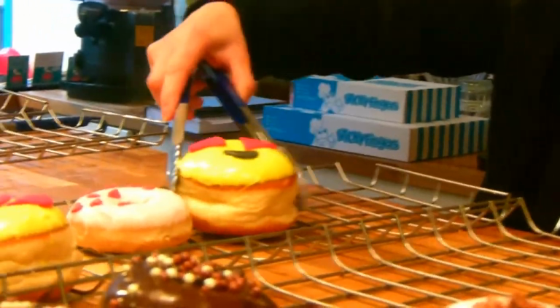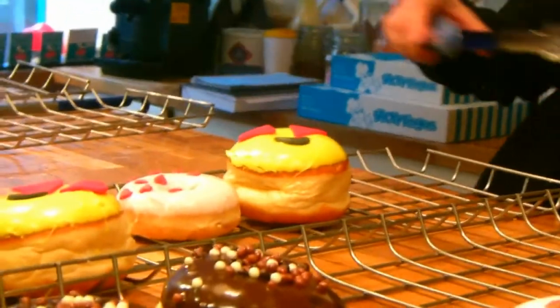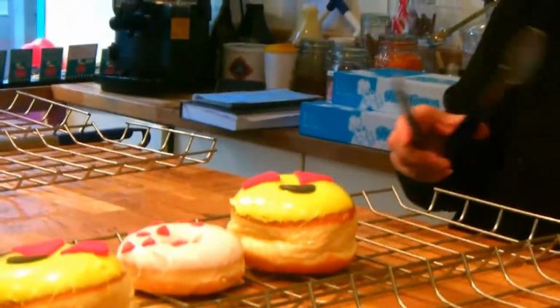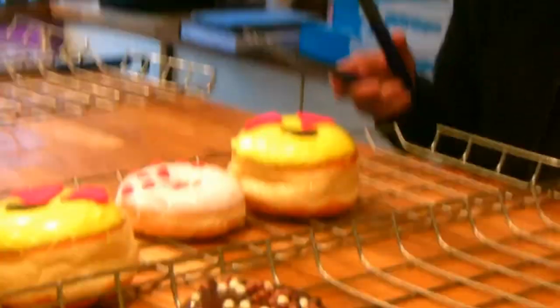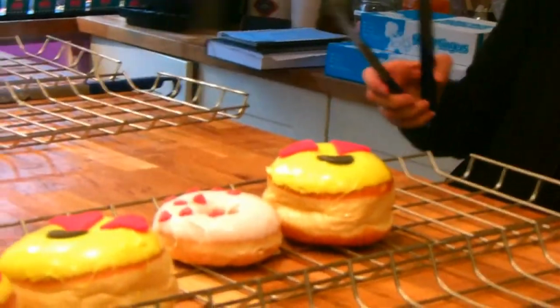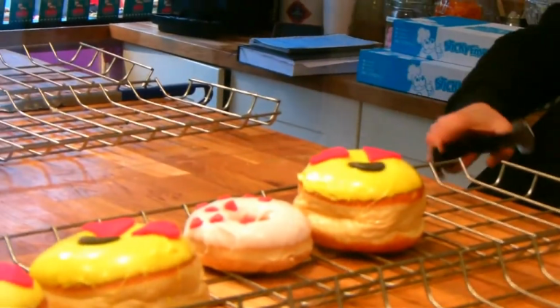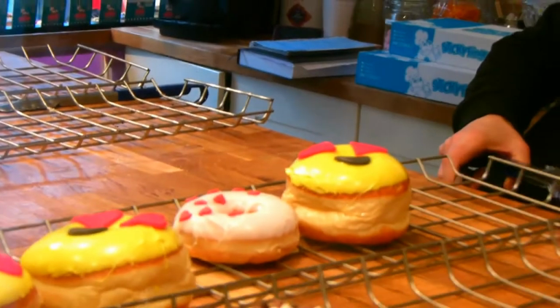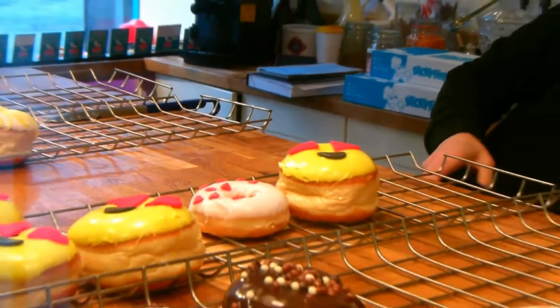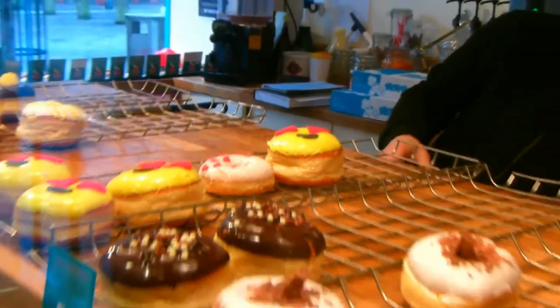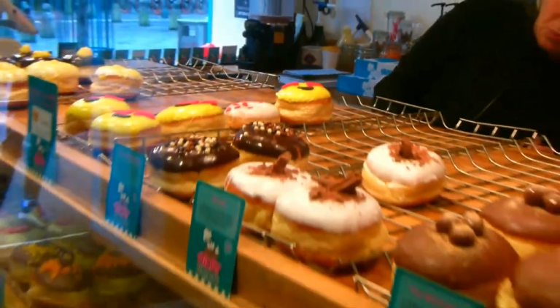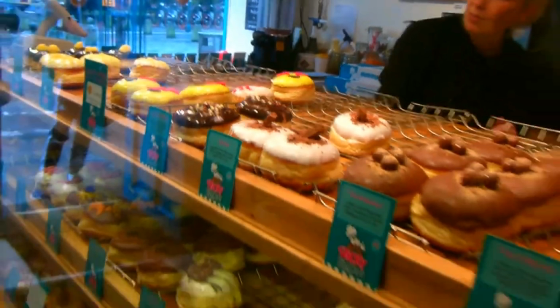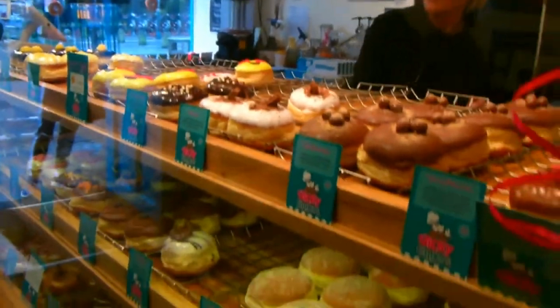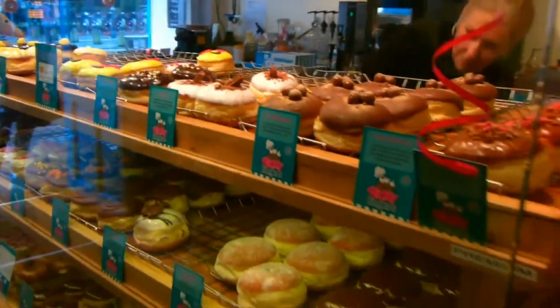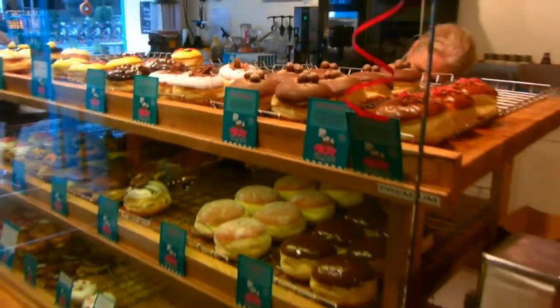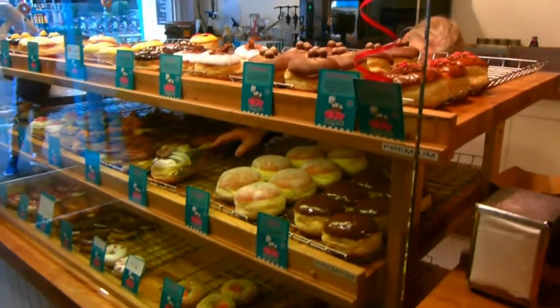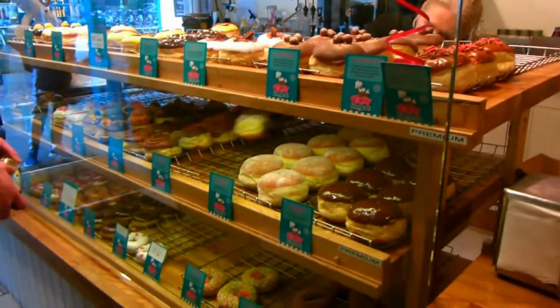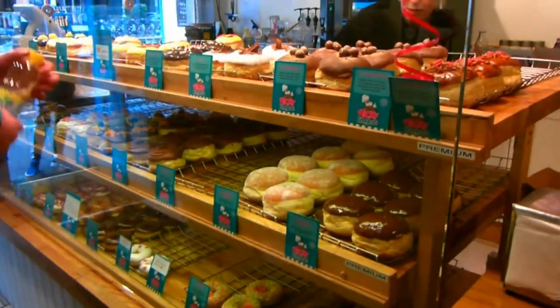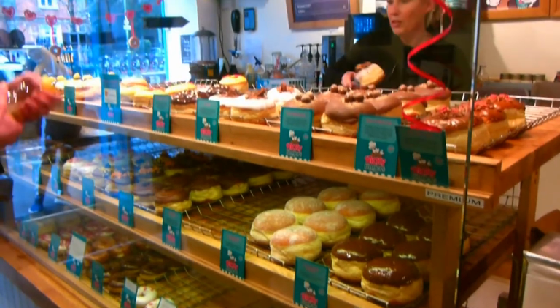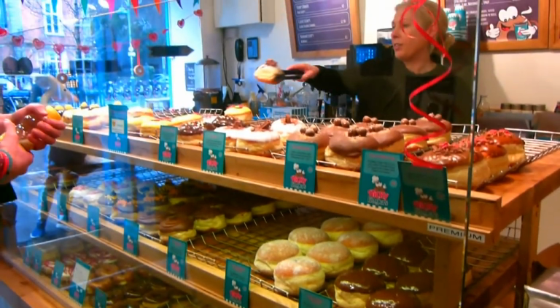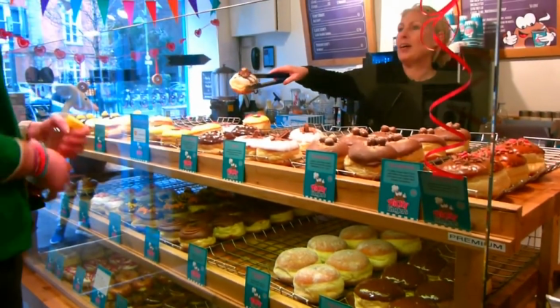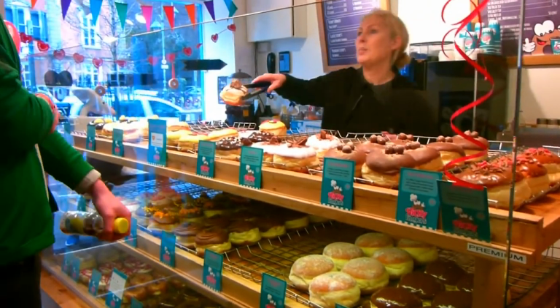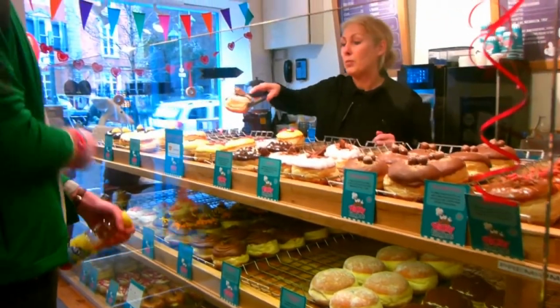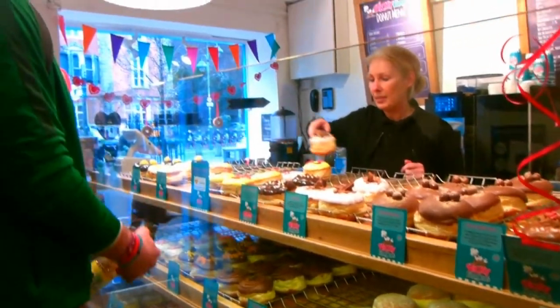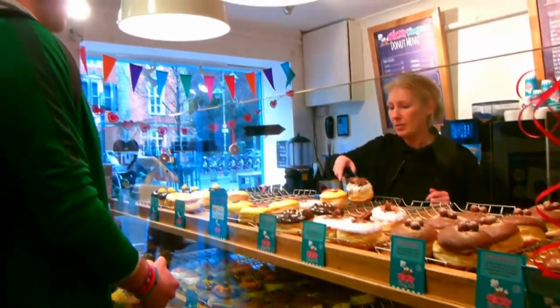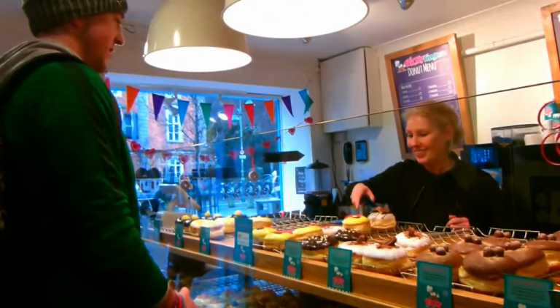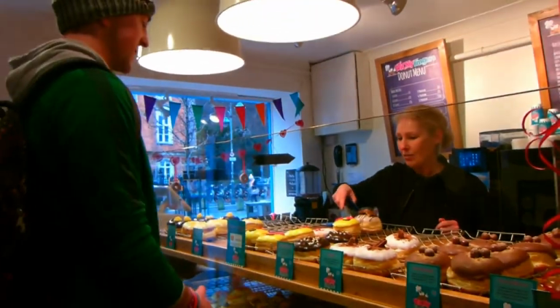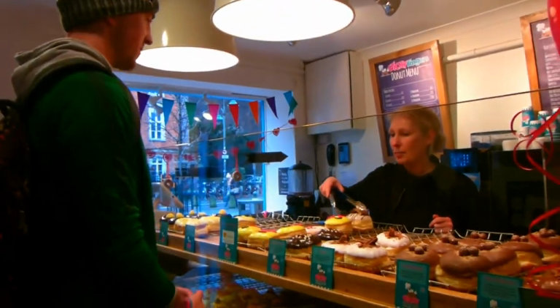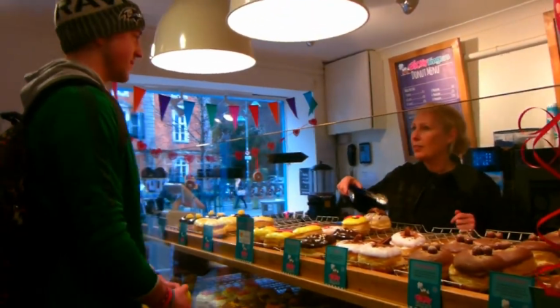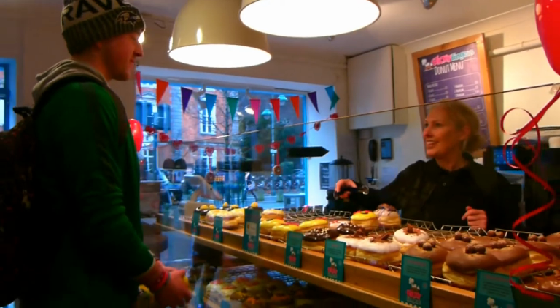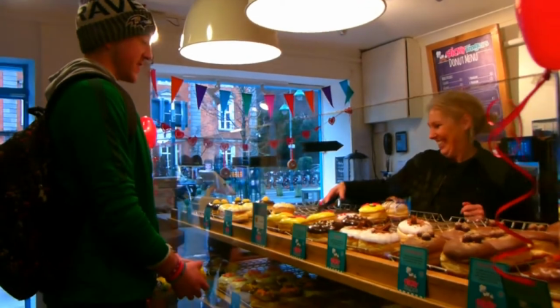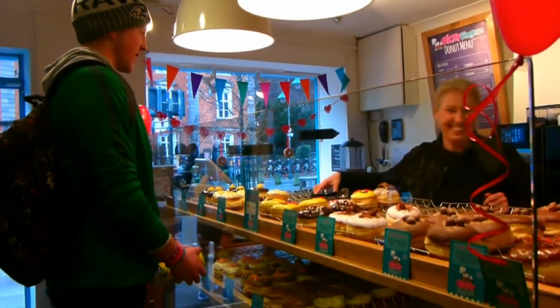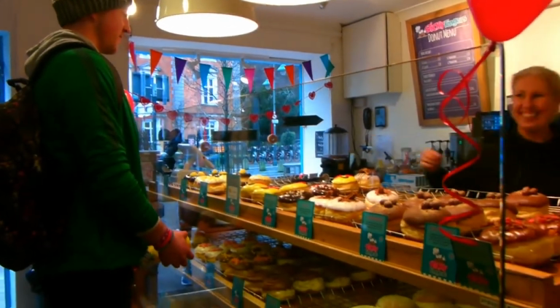And maybe over to the Kinder Bueno. Yeah, maybe Kinder Bueno — it's really popular, one of the best selling ones. It's a great happy rose, friends. Yeah, it's a lovely rose.